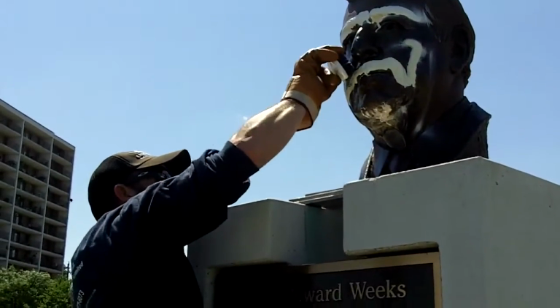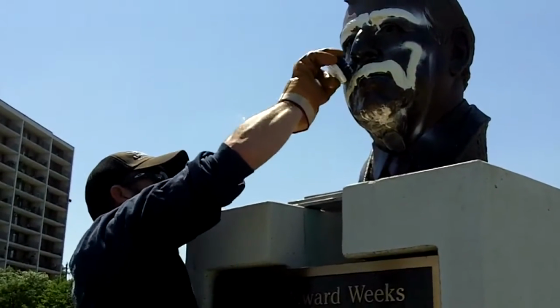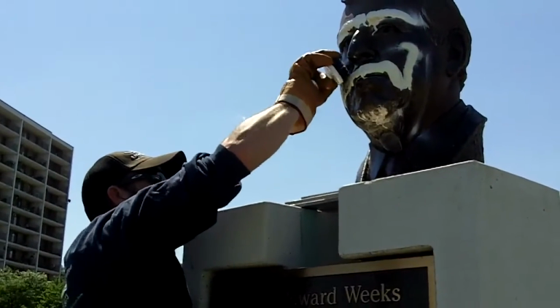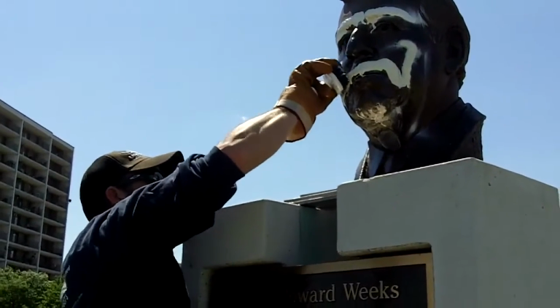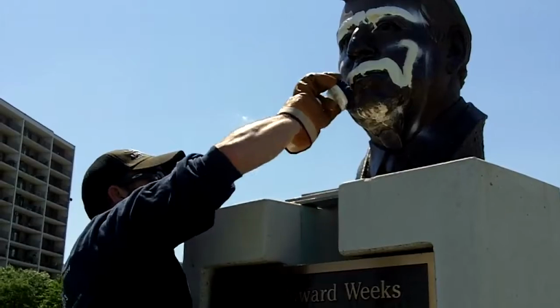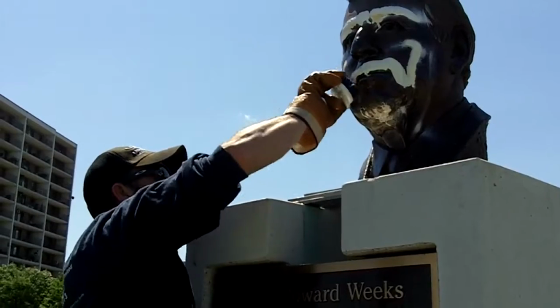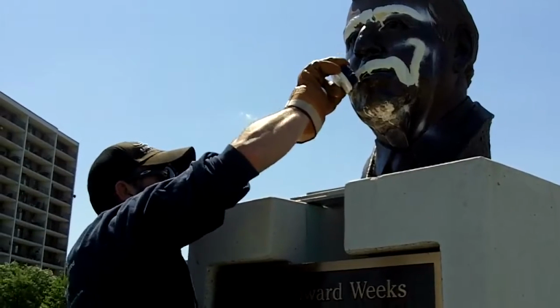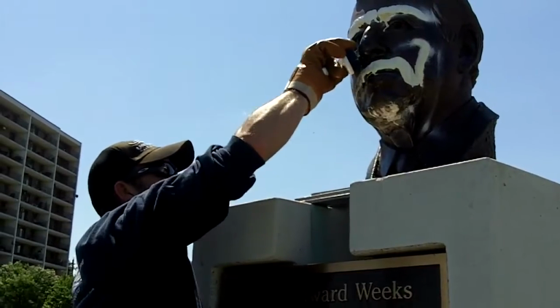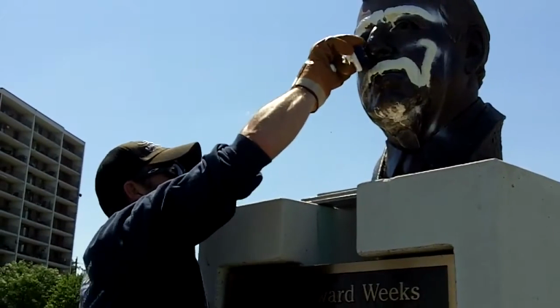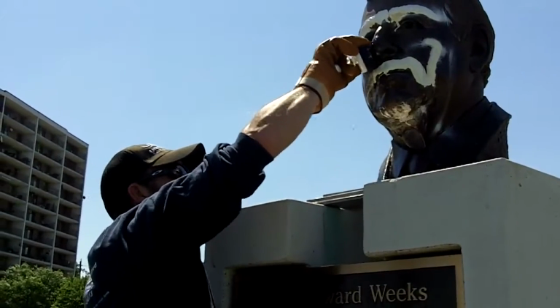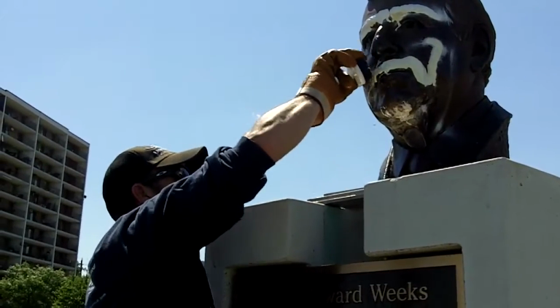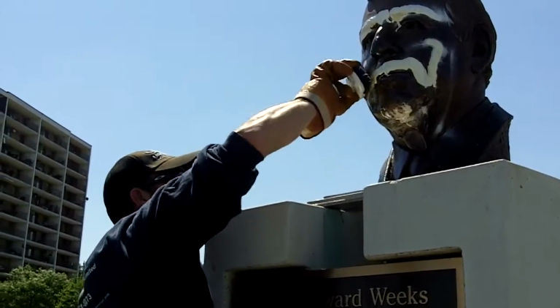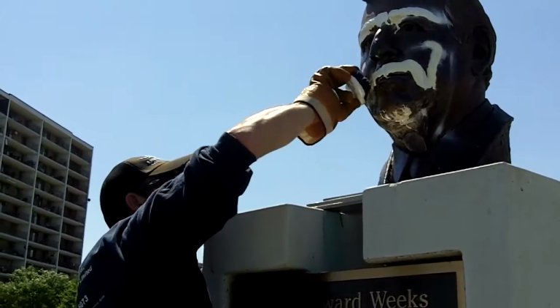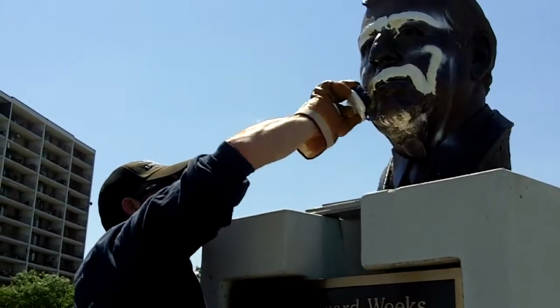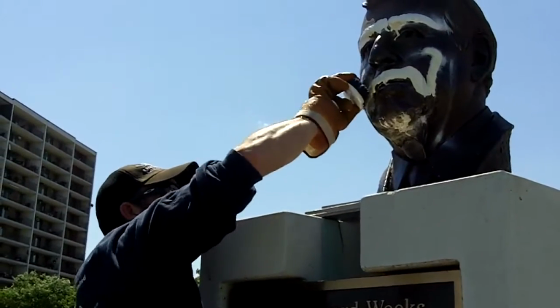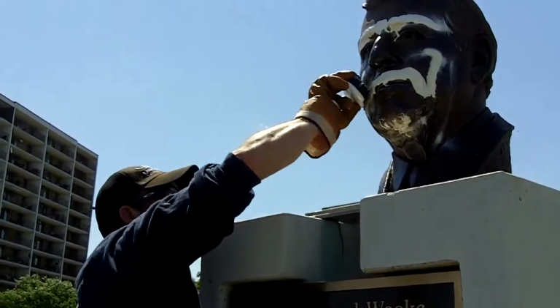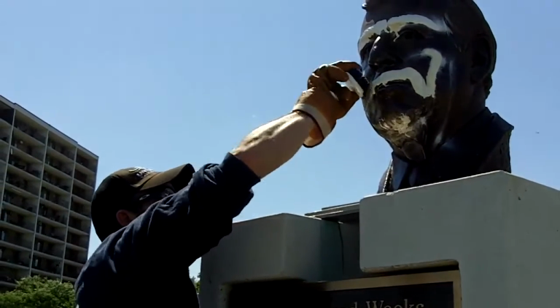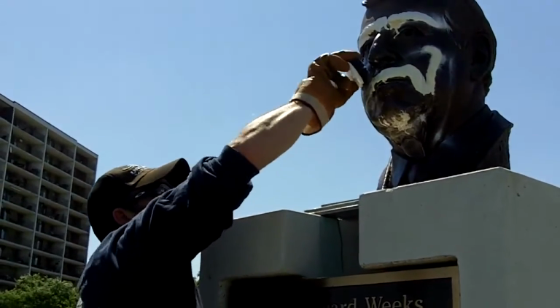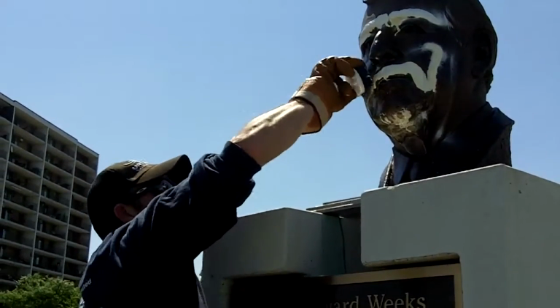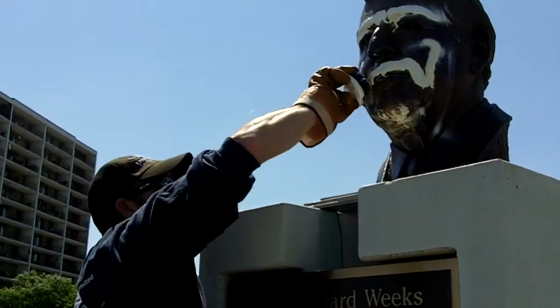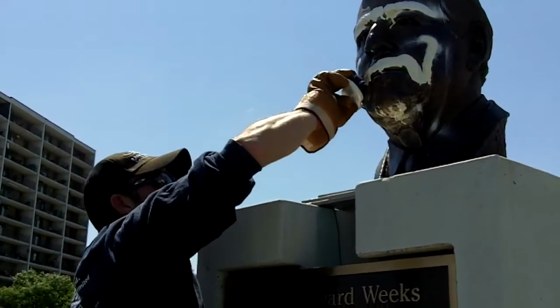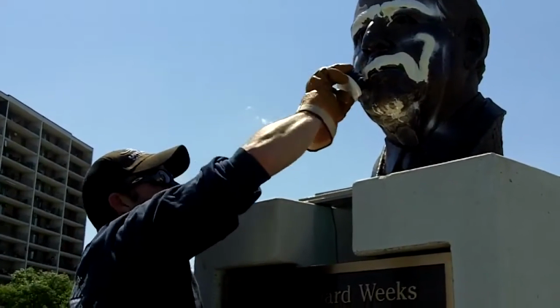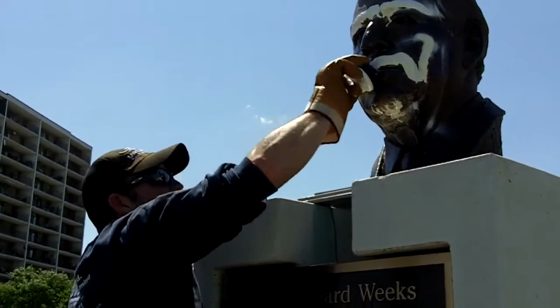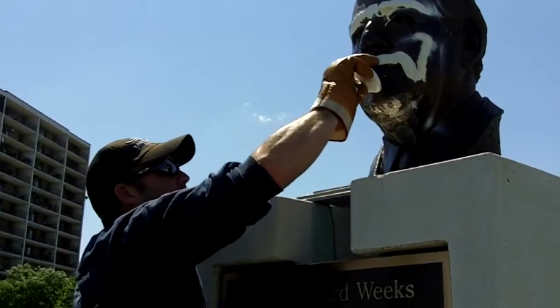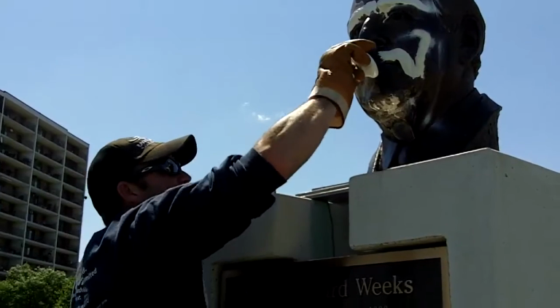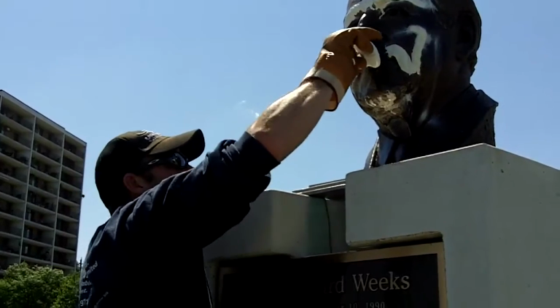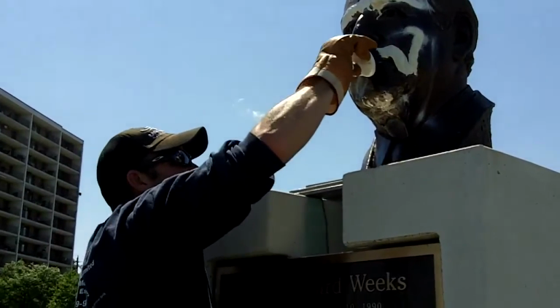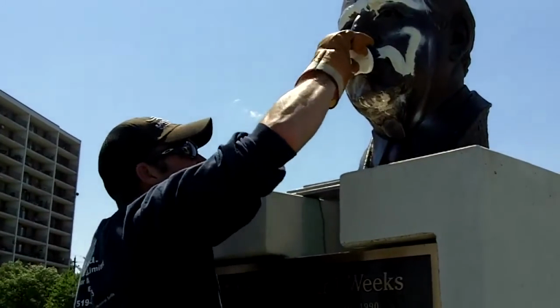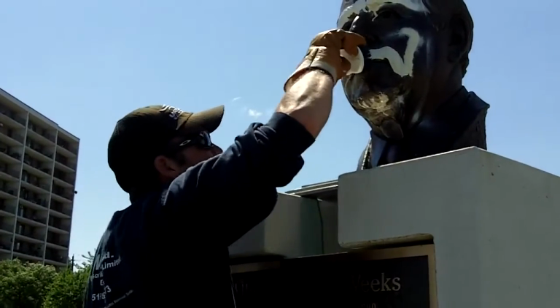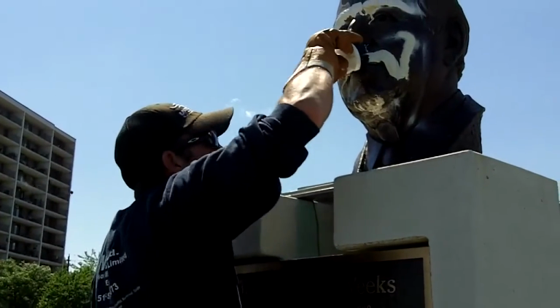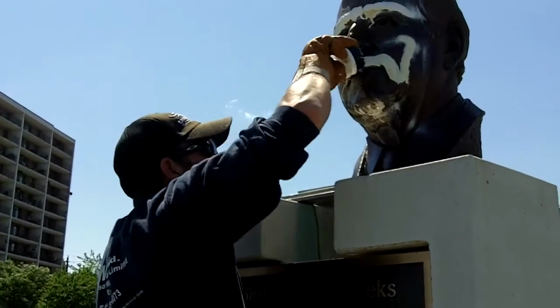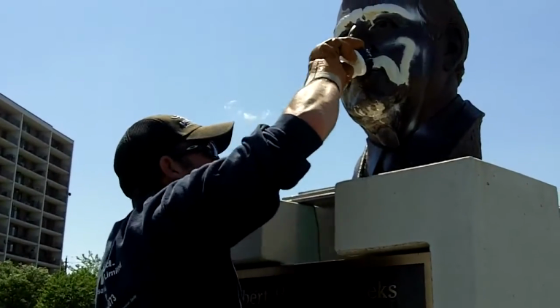And is that spray paint? Just common? Yeah, this is just common spray paint. If it was something good, it wouldn't come off with this chemical. We'd have to use something else.